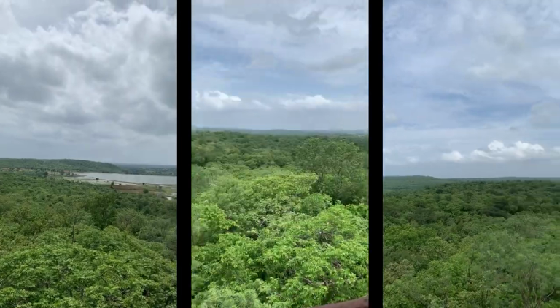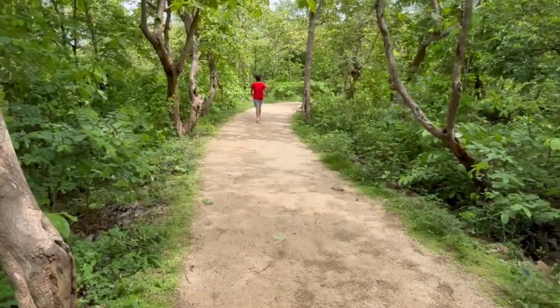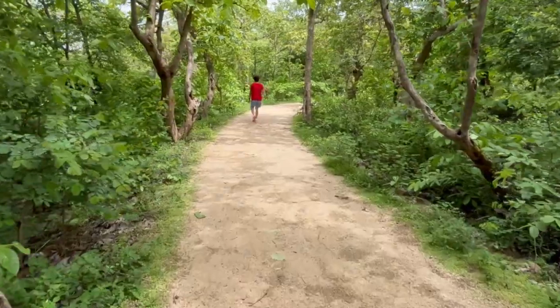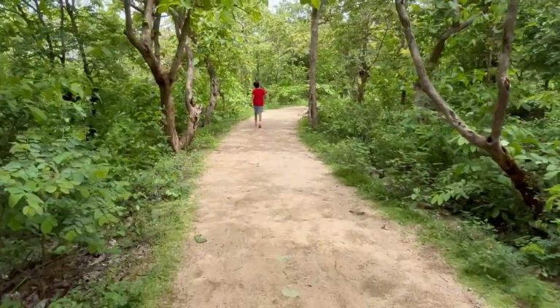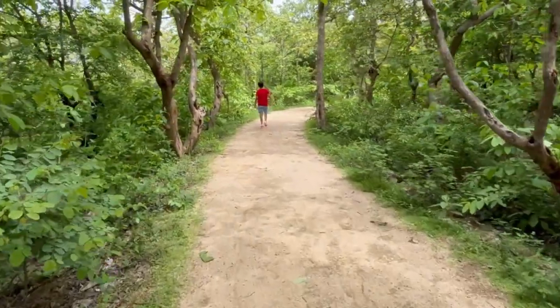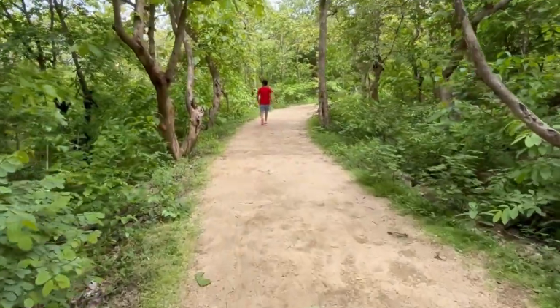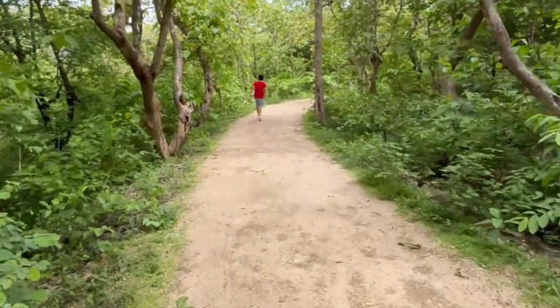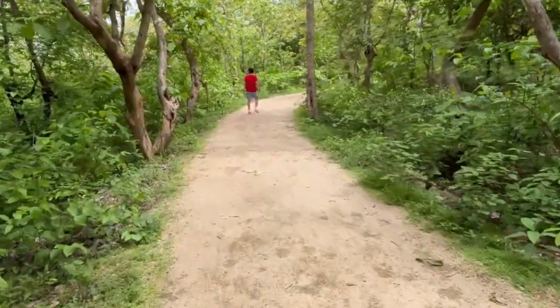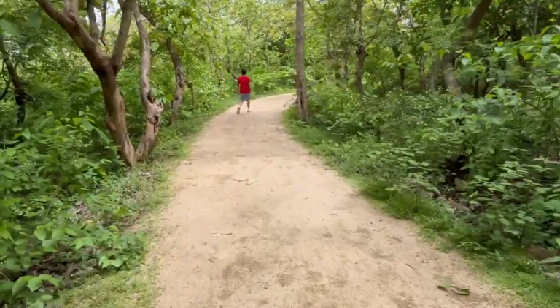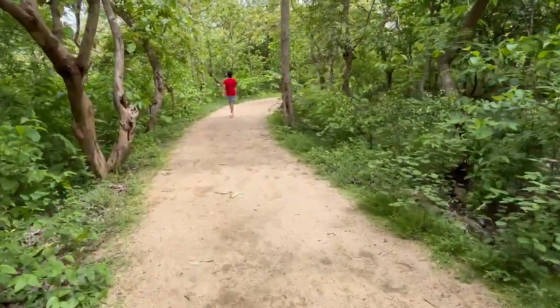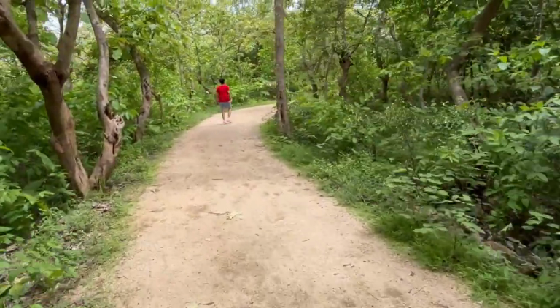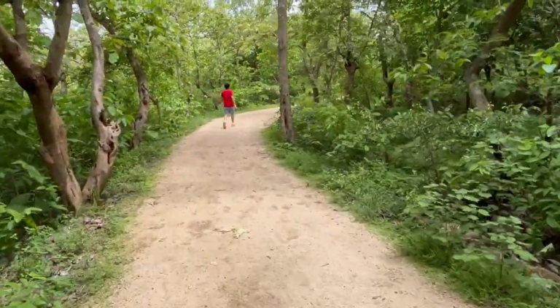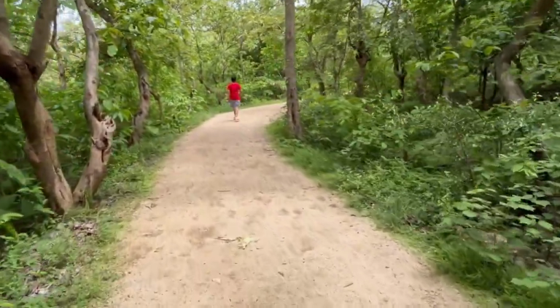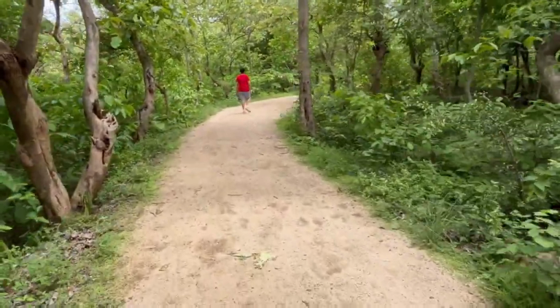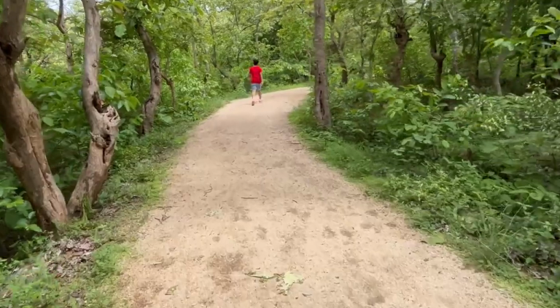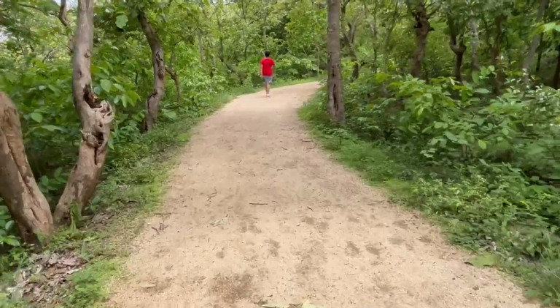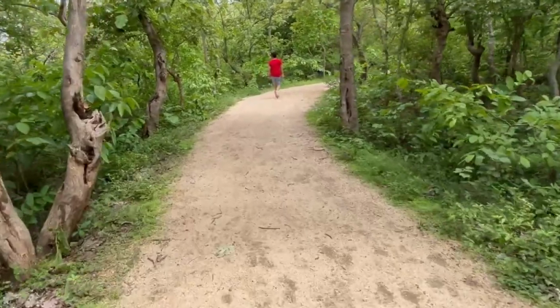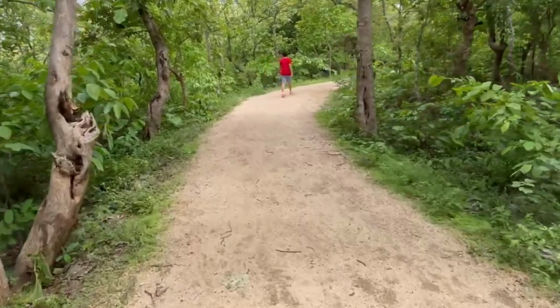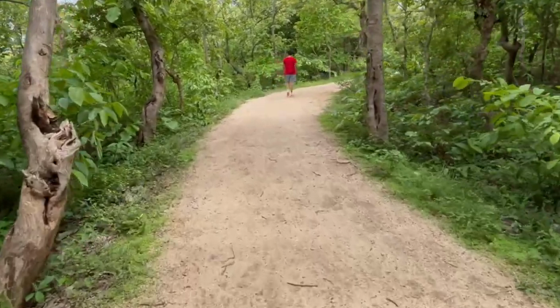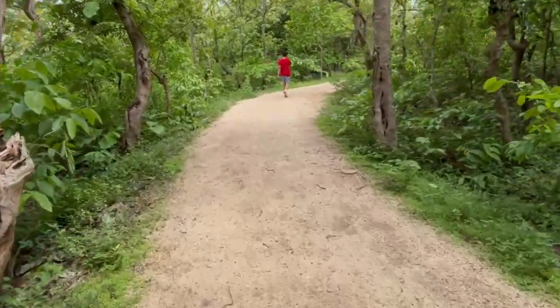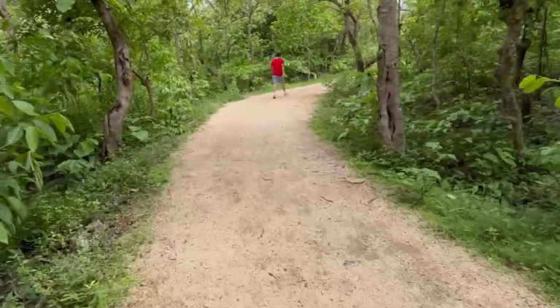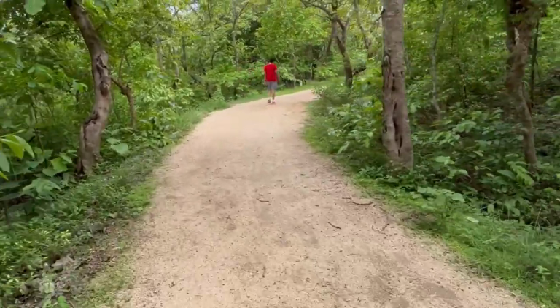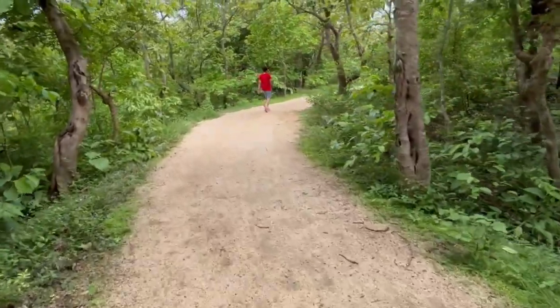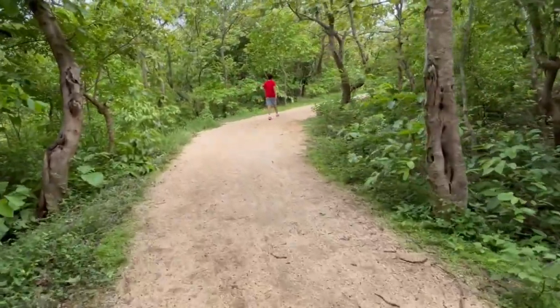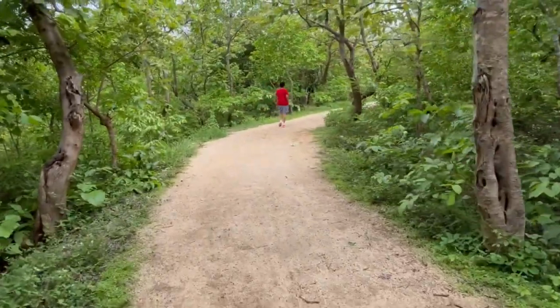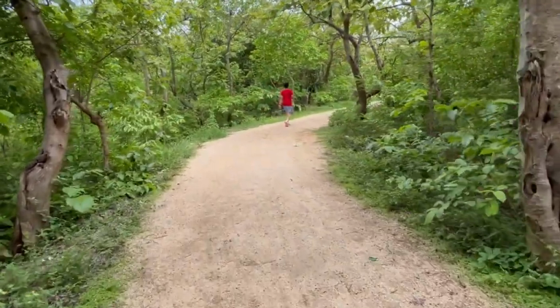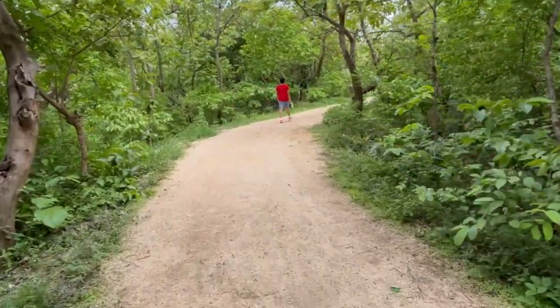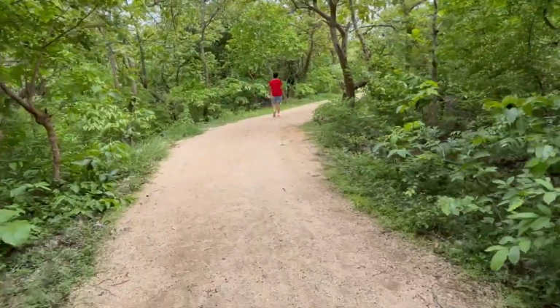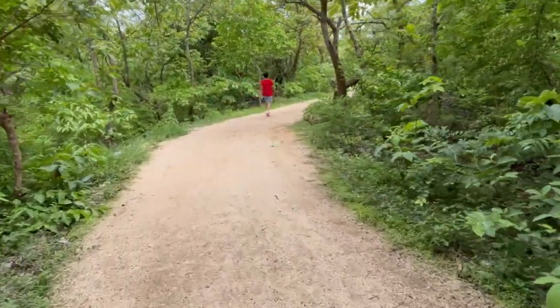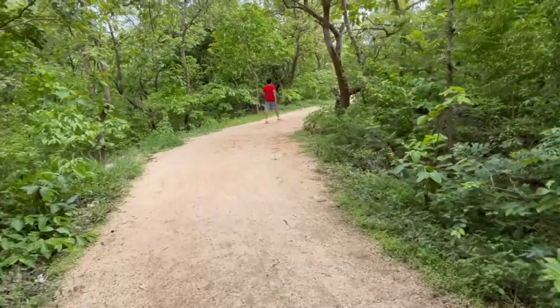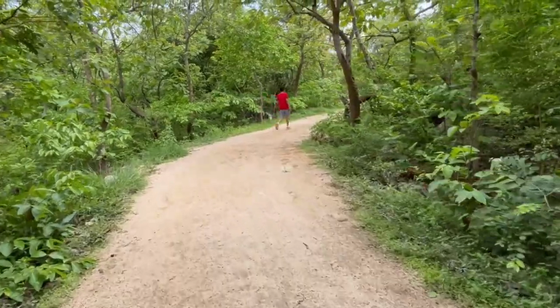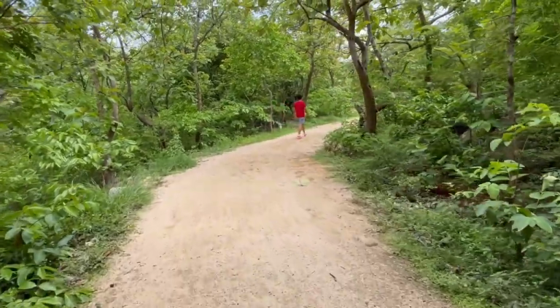We stayed there for a while and then started the journey back to the entrance gate. This time we took the longer route. The longer route is better — it does not have a rocky, hilly road.